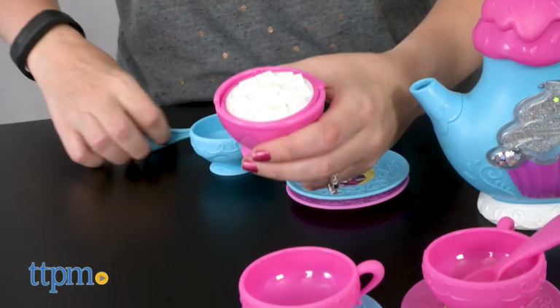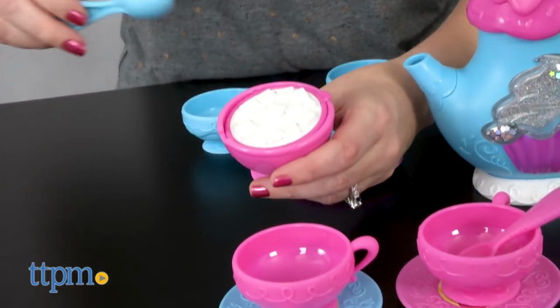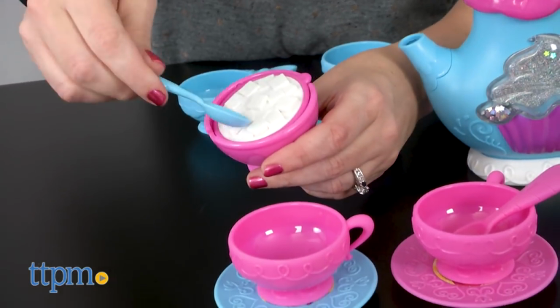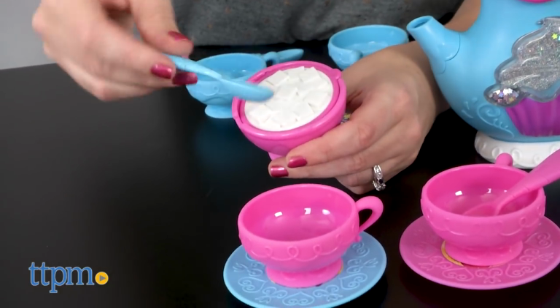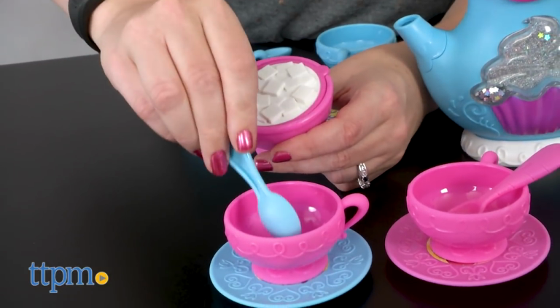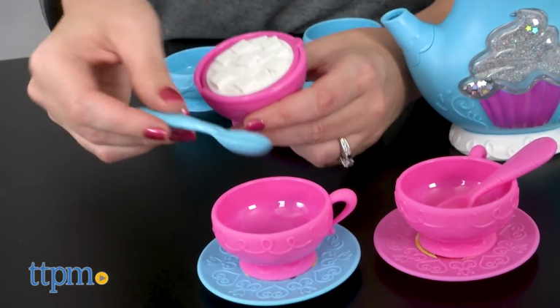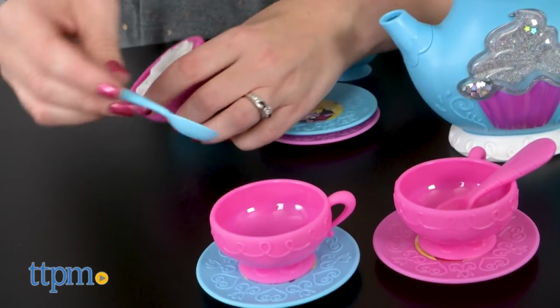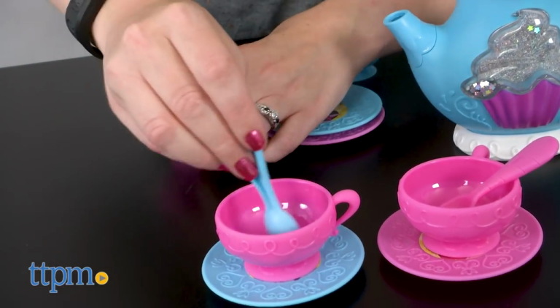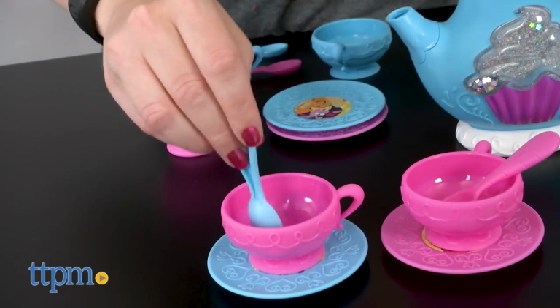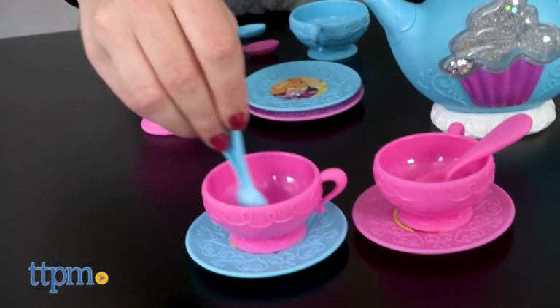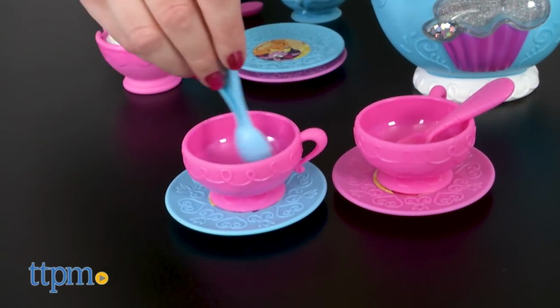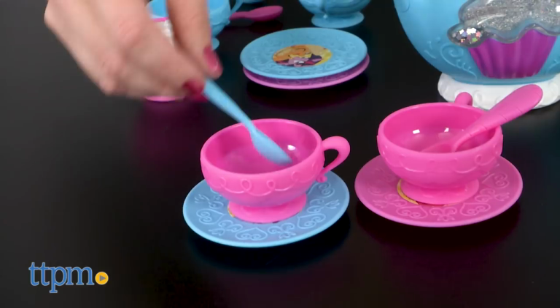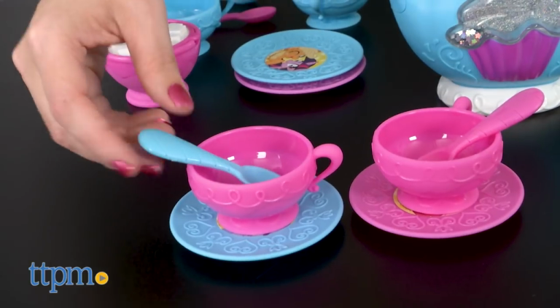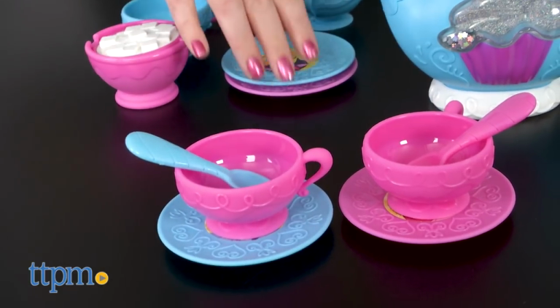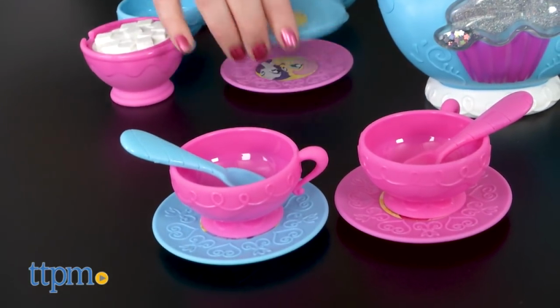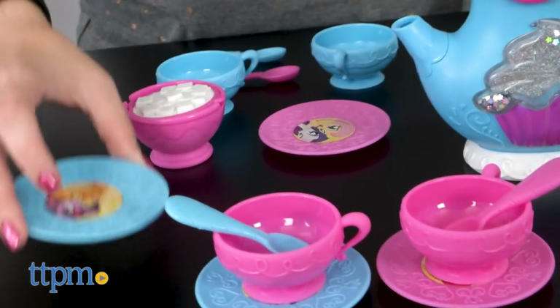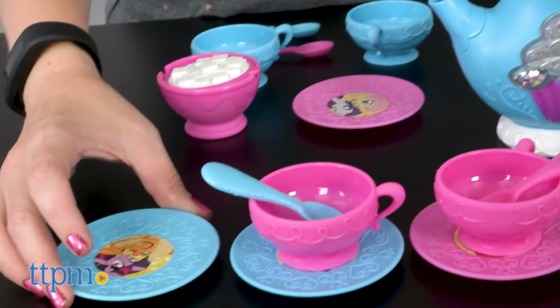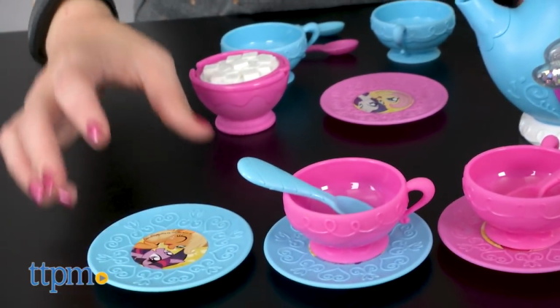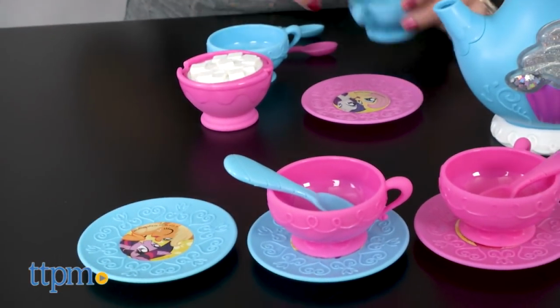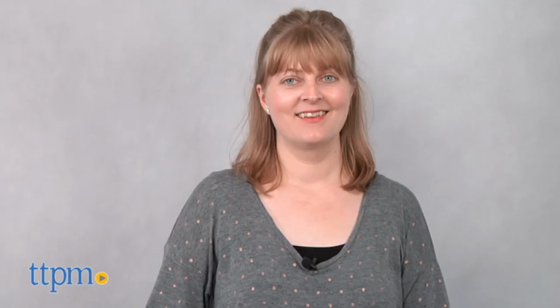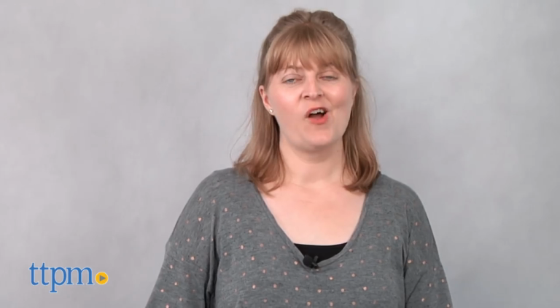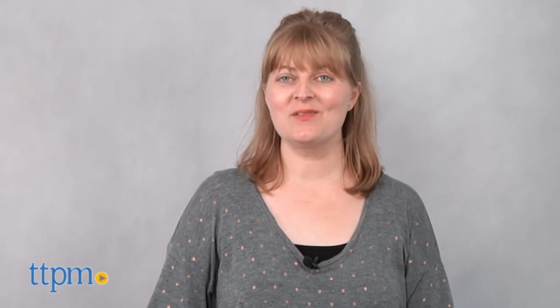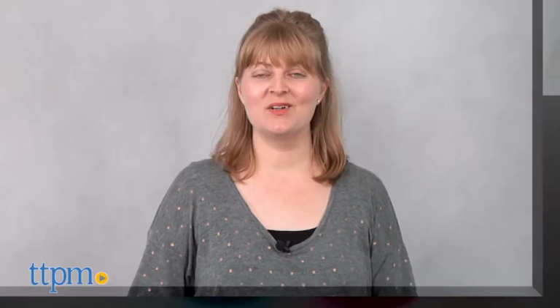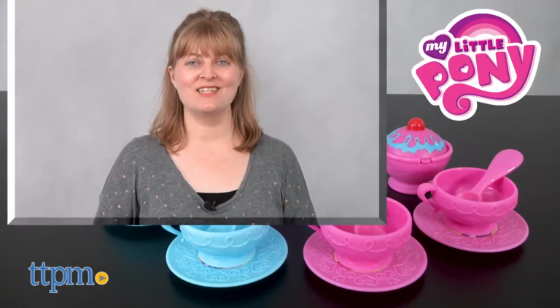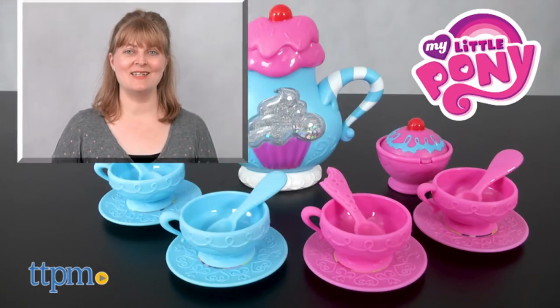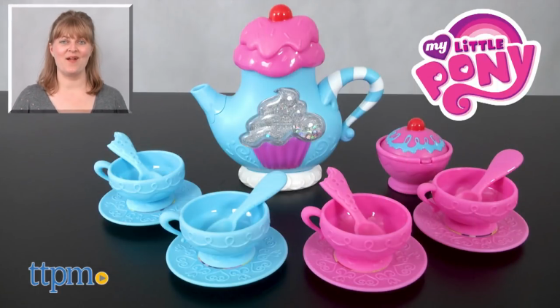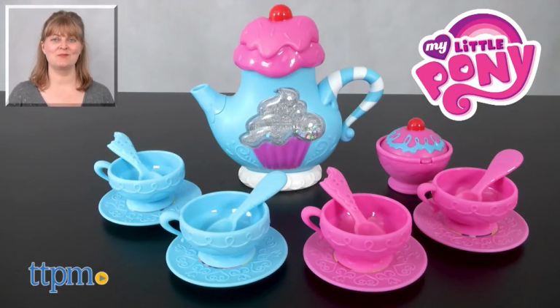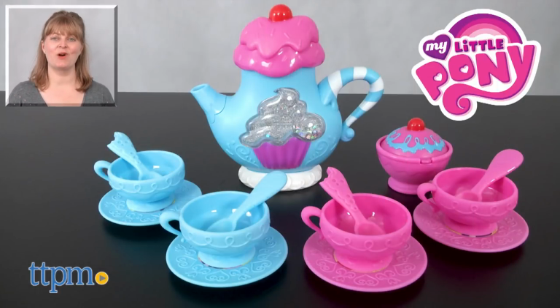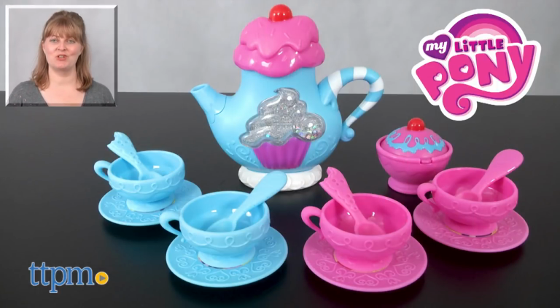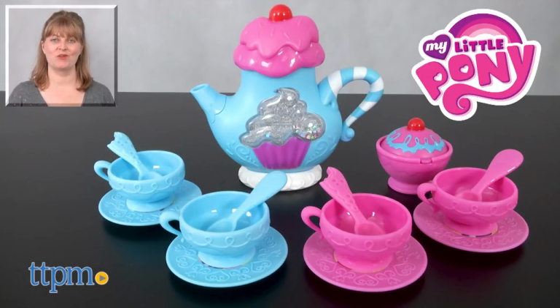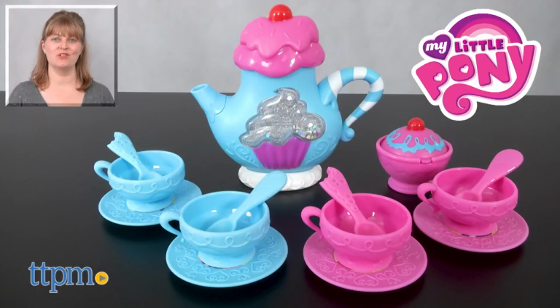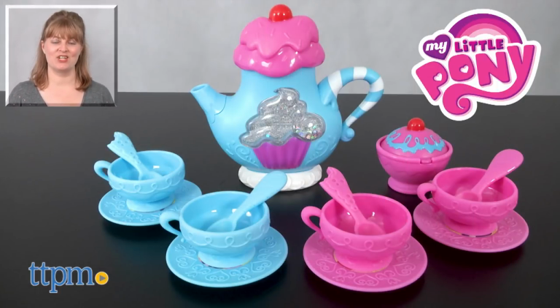This is a nice sized set, perfect for inspiring kids to roleplay together. It's got lots of bright colors and just the right amount of glitter to appeal to girls or boys who like My Little Pony. For where to buy and current prices, visit TTPM and subscribe to our YouTube channels for more reviews every day.